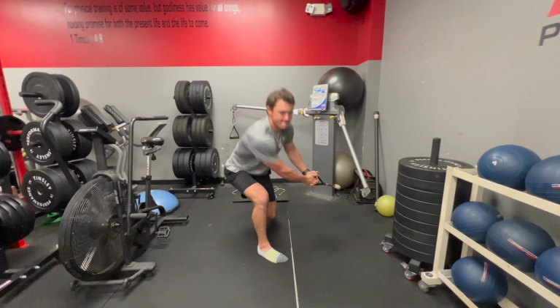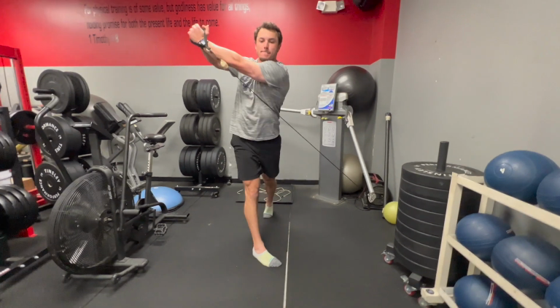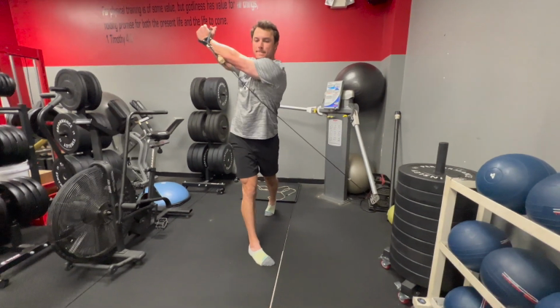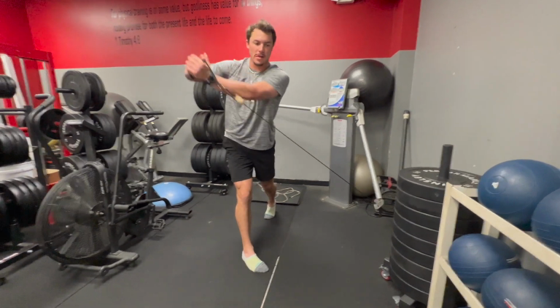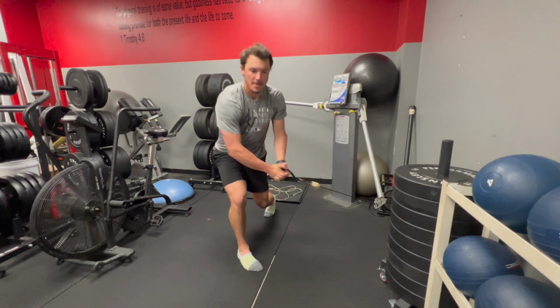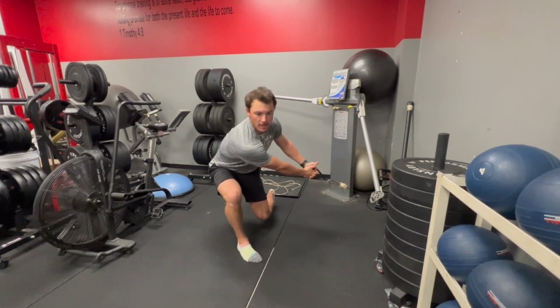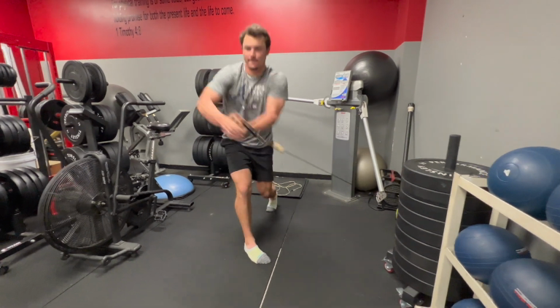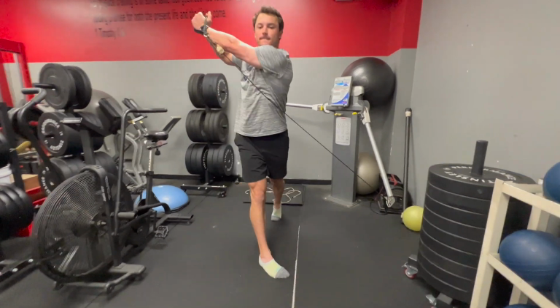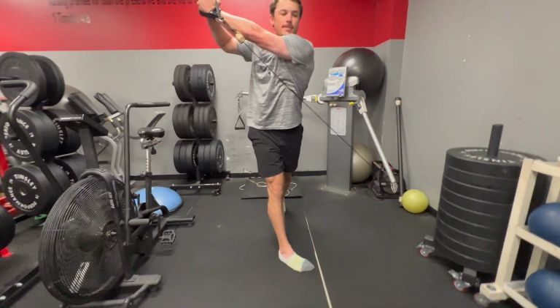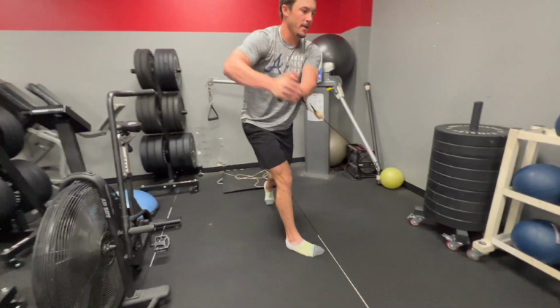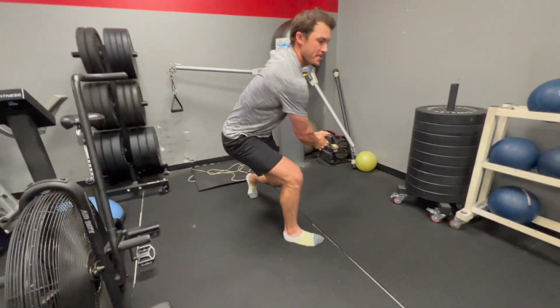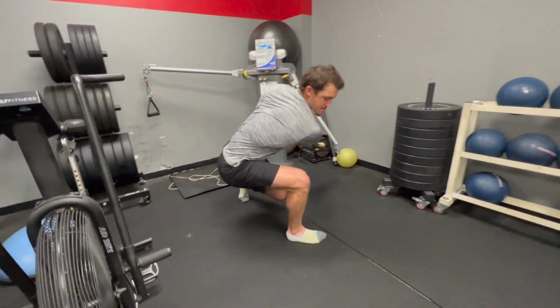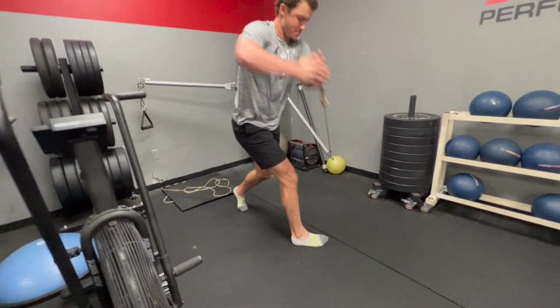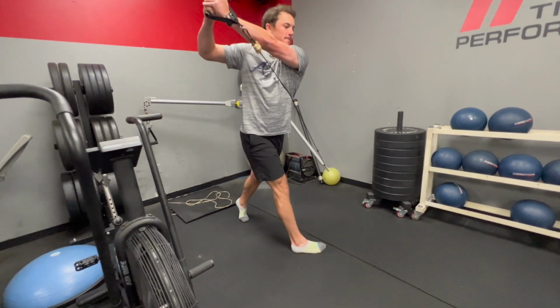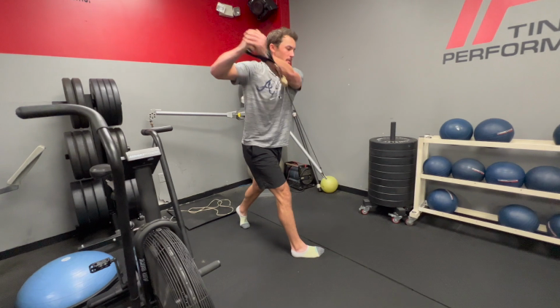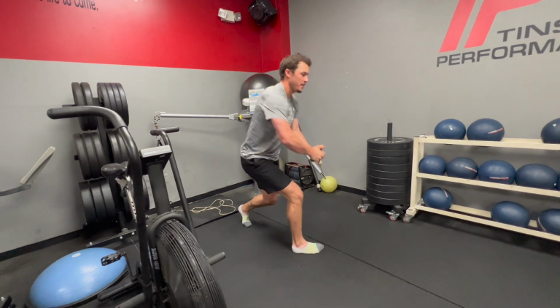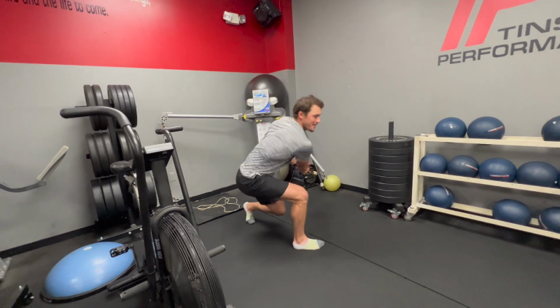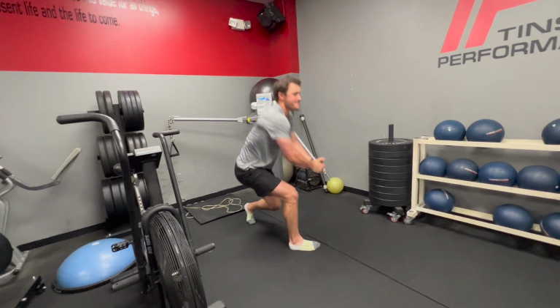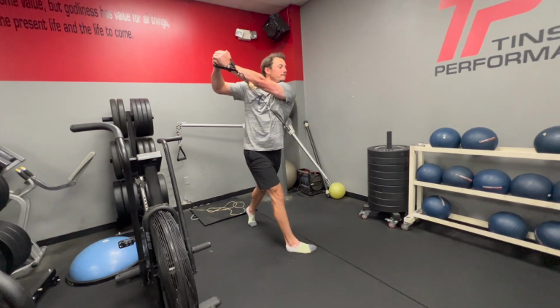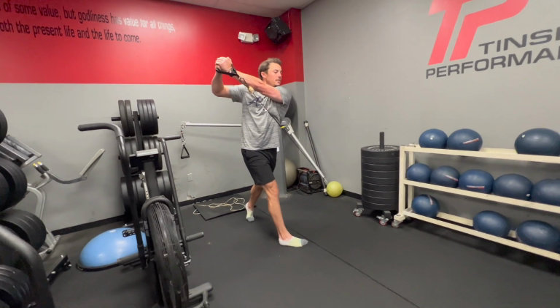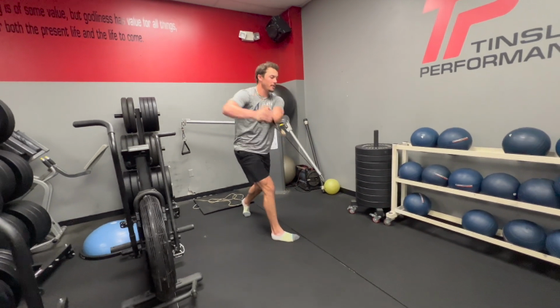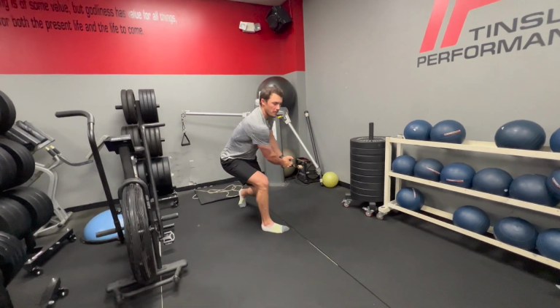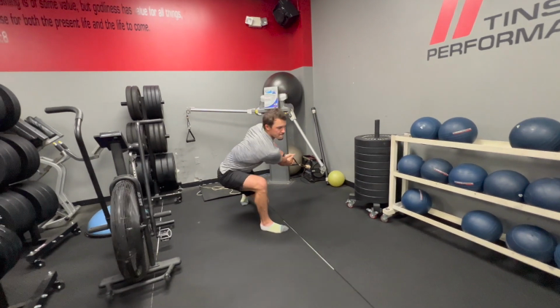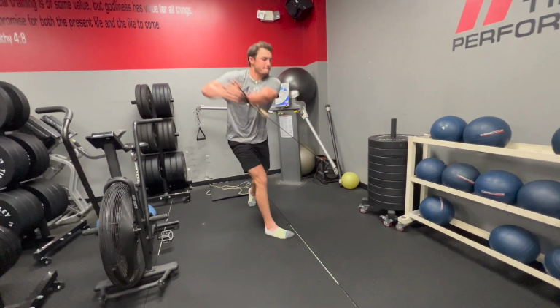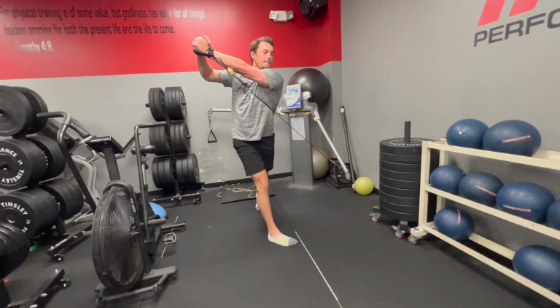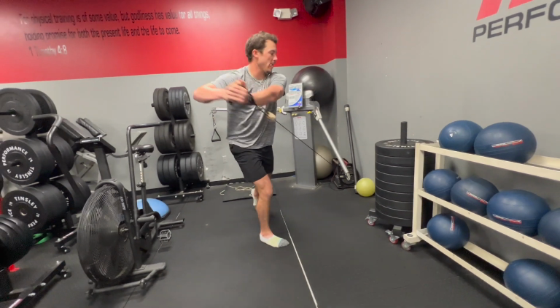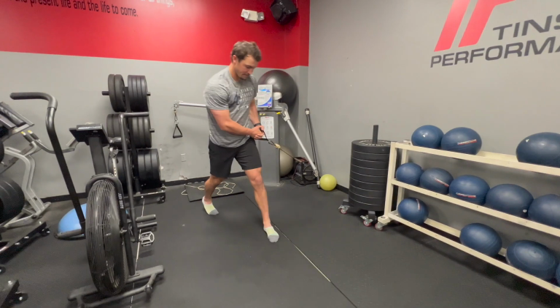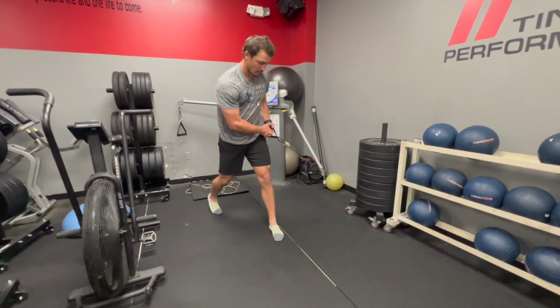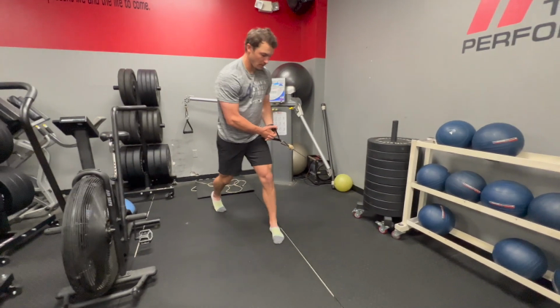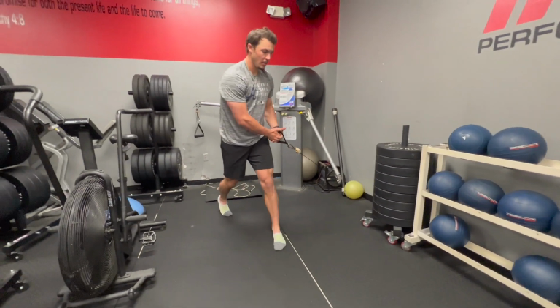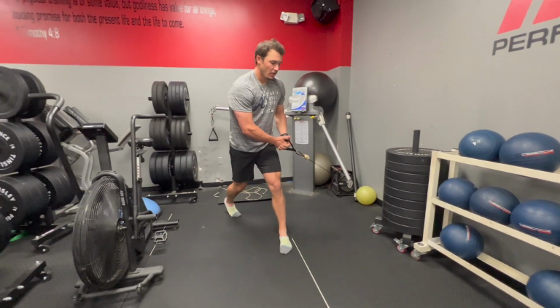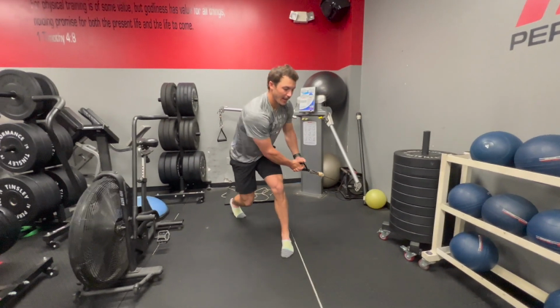Here's our split stance cable chop — we're going low to high. We'll actually work both variations, so it doesn't really matter which side you start with. We are going to go both legs forward, so Garrett's facing the right-hand side of the screen. In this first video you see him with his right leg forward, and now he's switching over to the left leg forward.